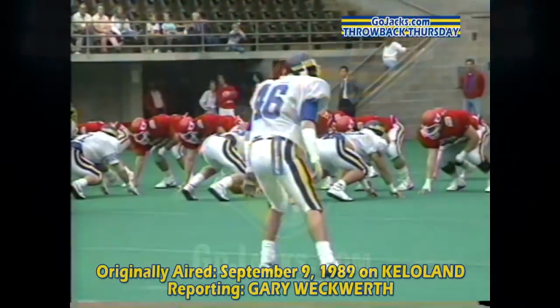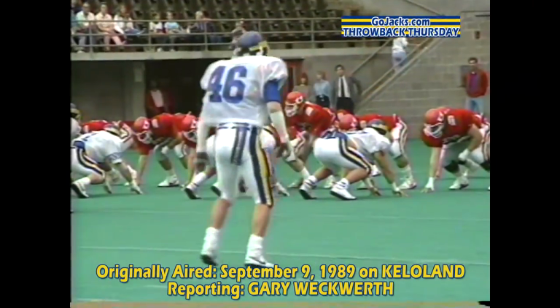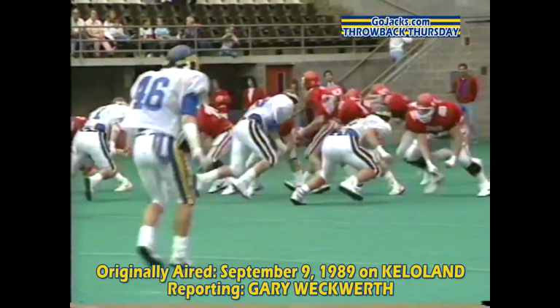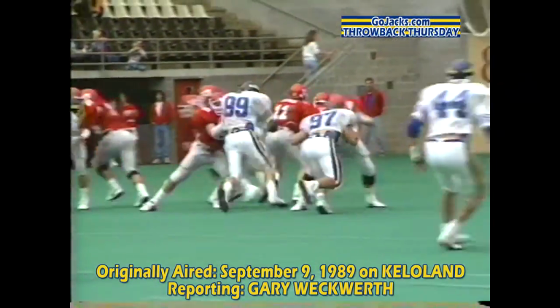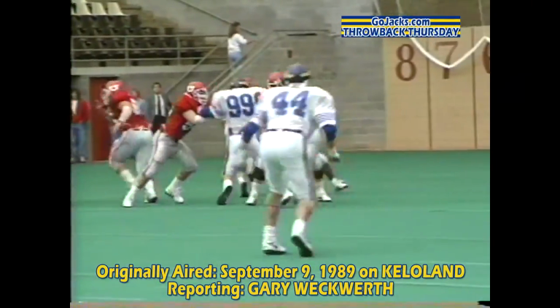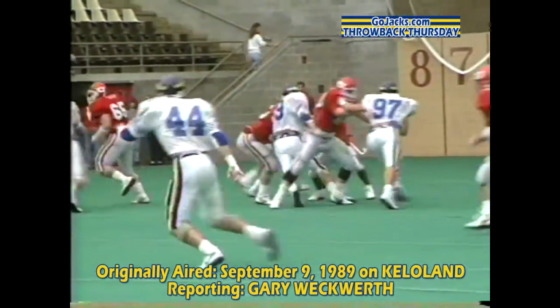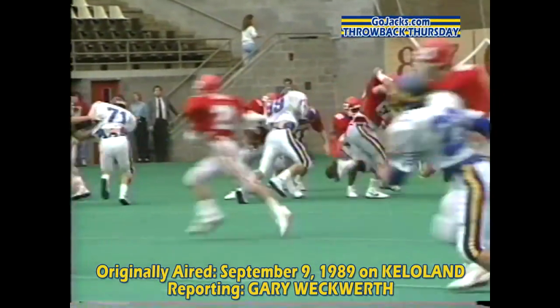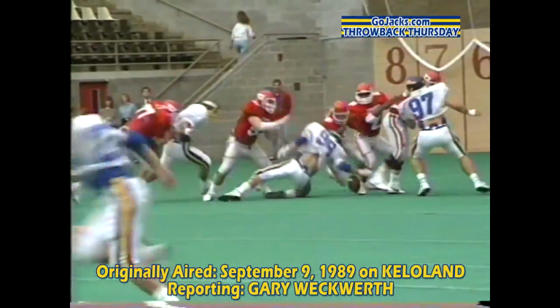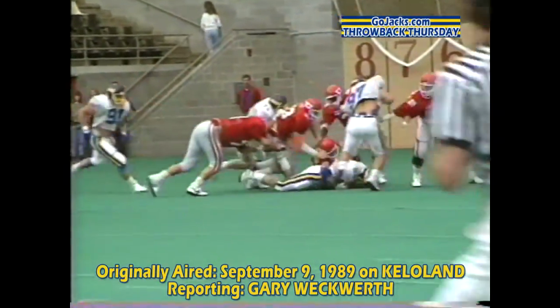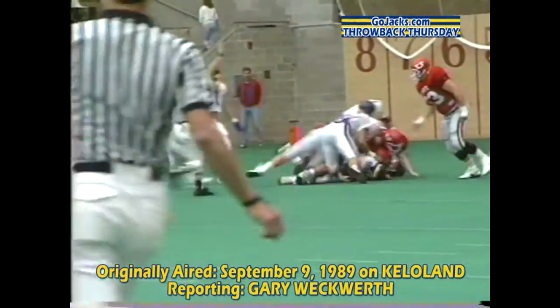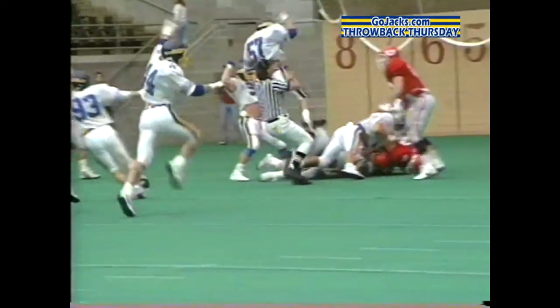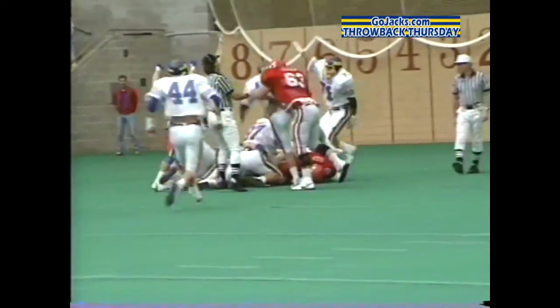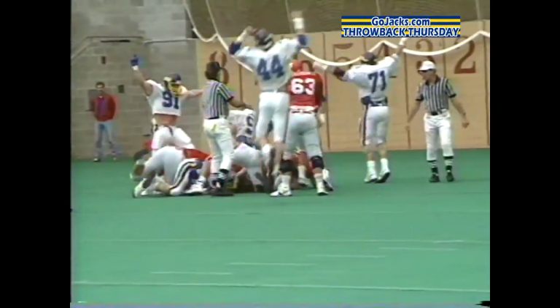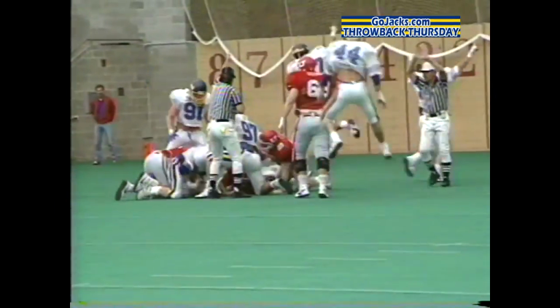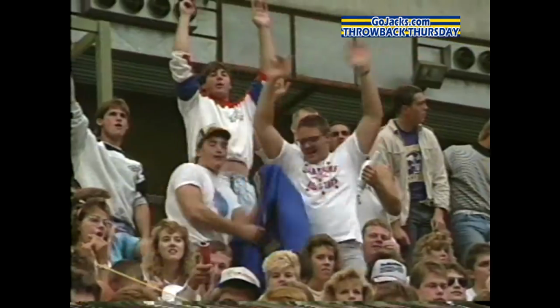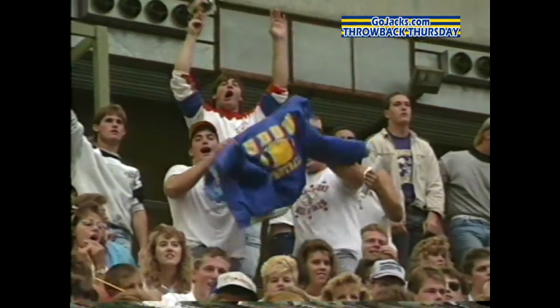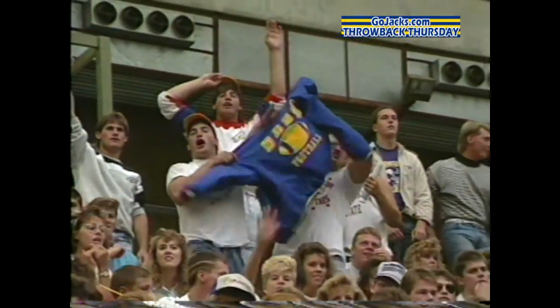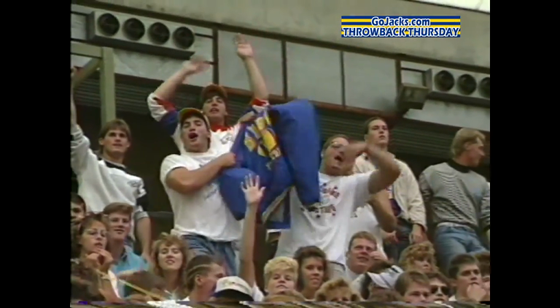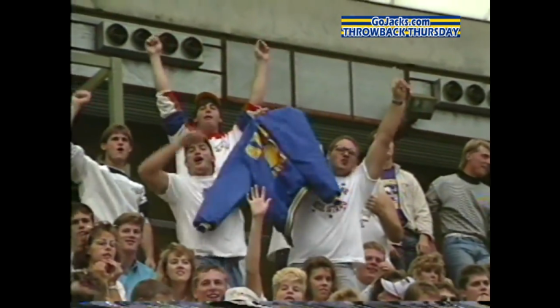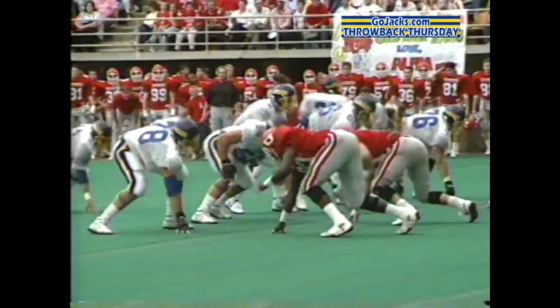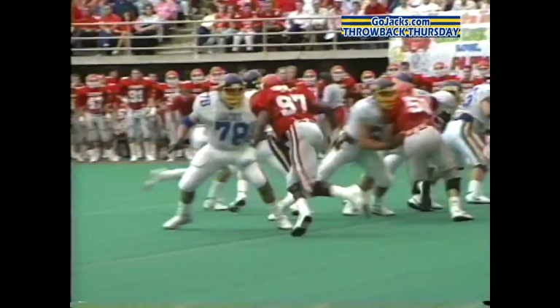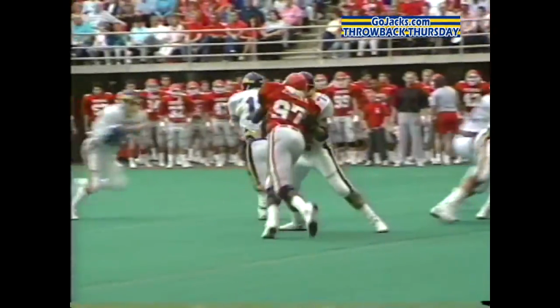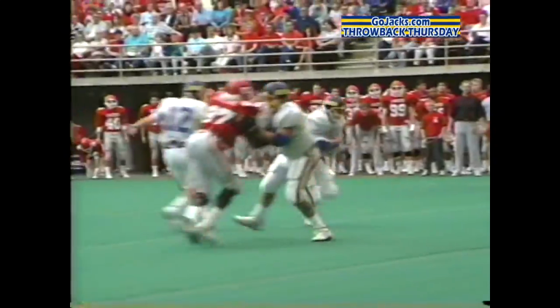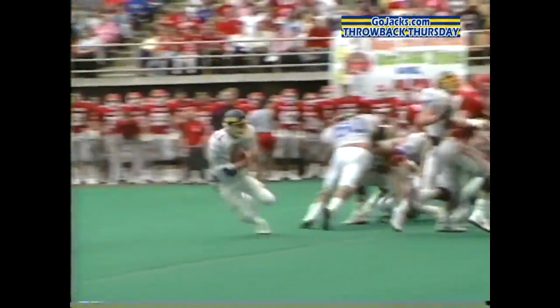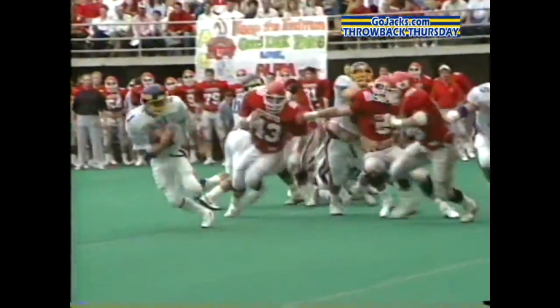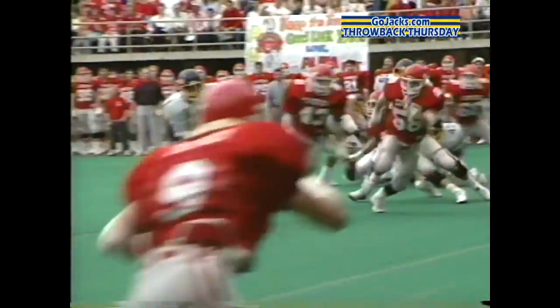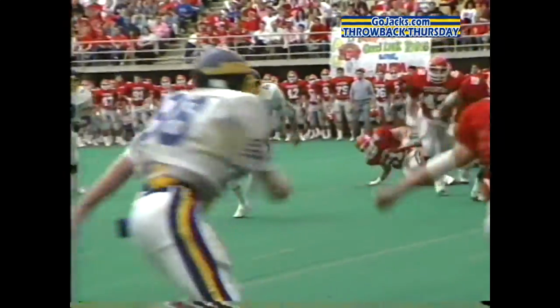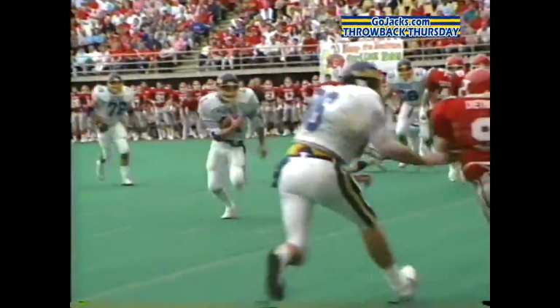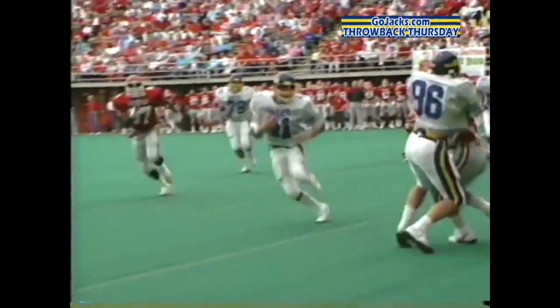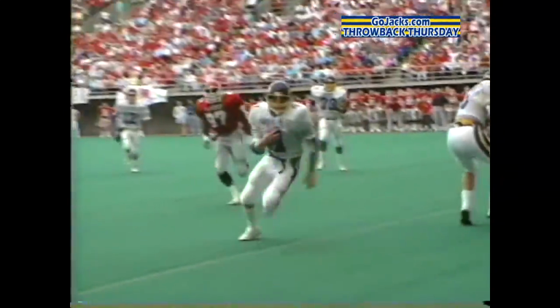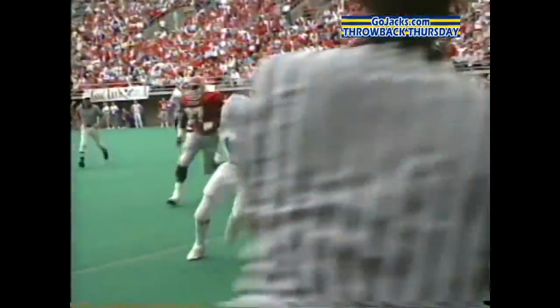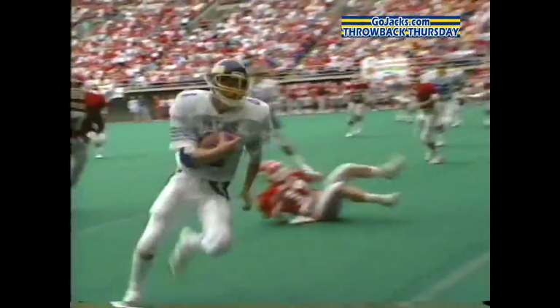It didn't take long for South Dakota State to cash in. Kevin Tetzlaff comes up with a USD fumble at the Coyote 10-yard line, one minute into the game. Next play, the Jacks' Jamie Grostadier goes 10 yards to the right. The Jacks quickly on top, 7-0.